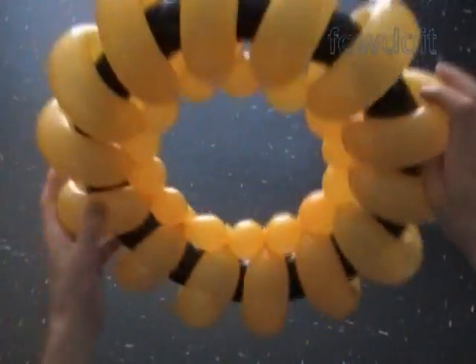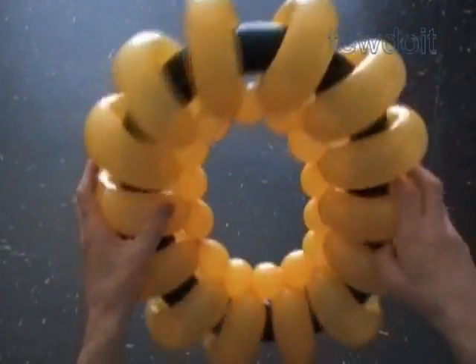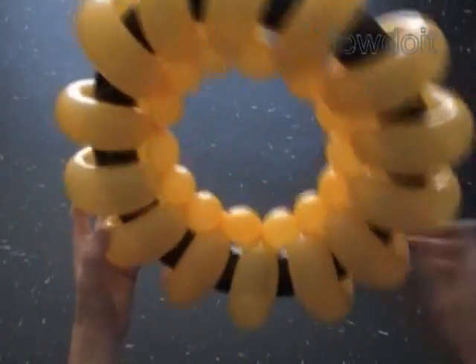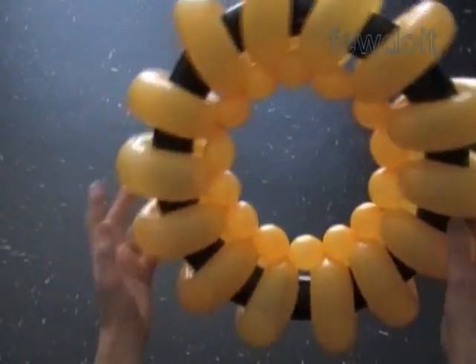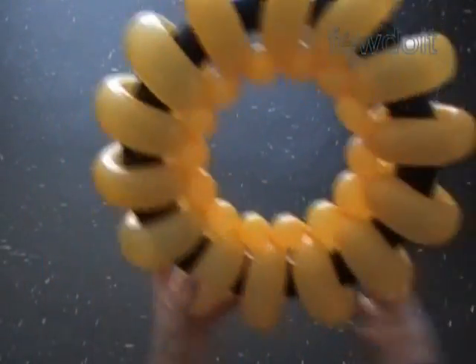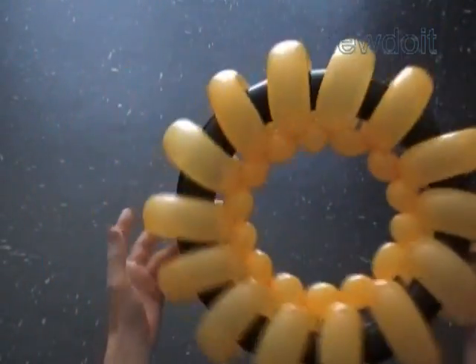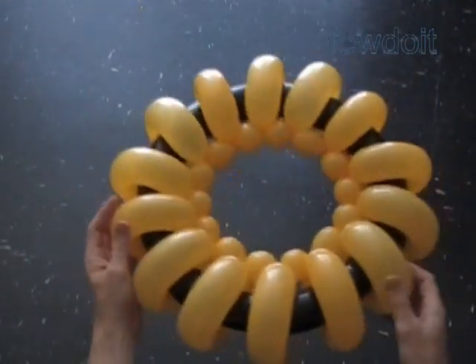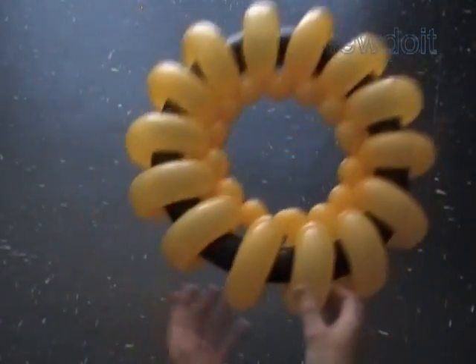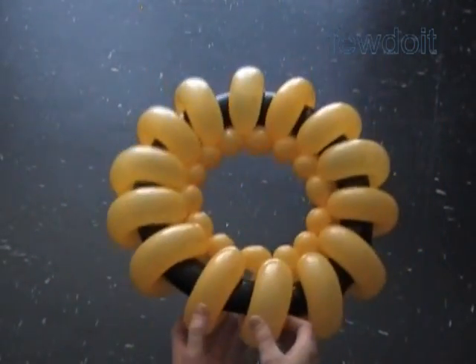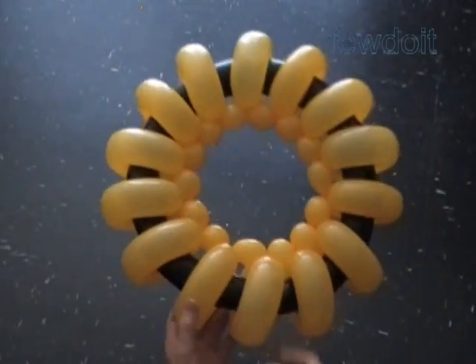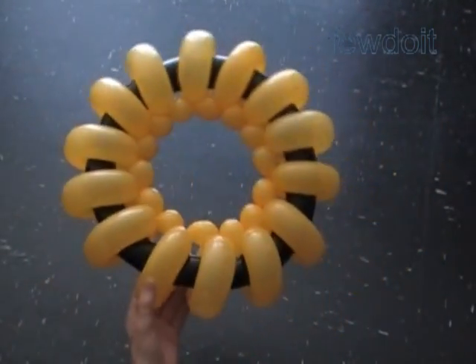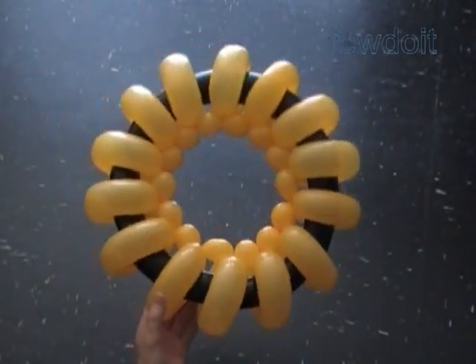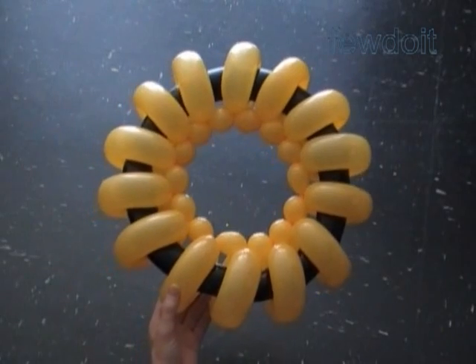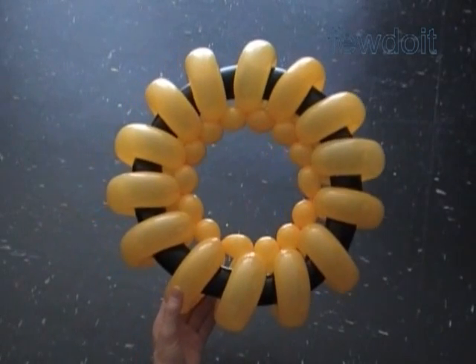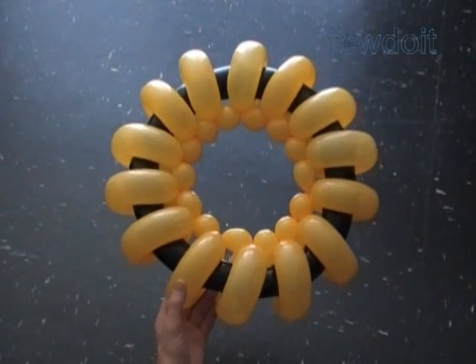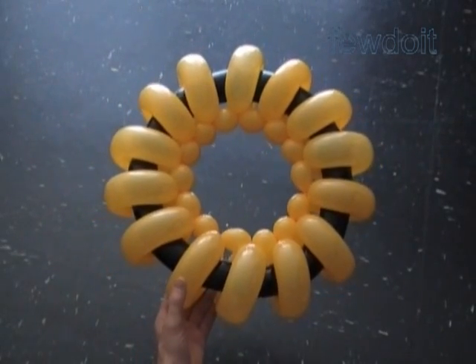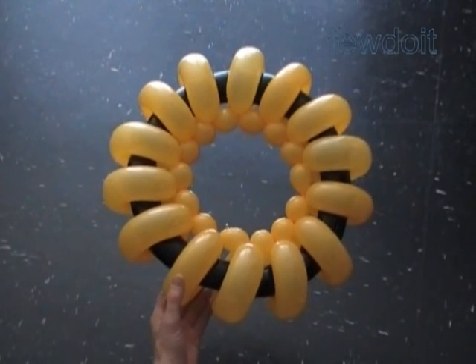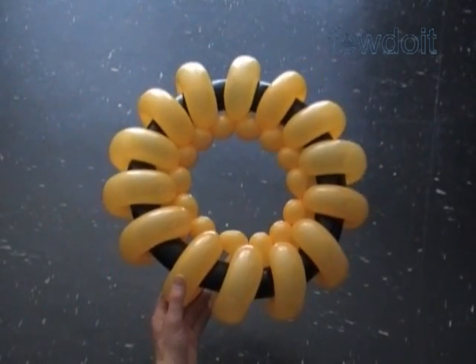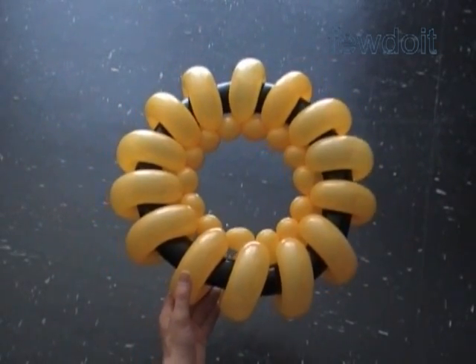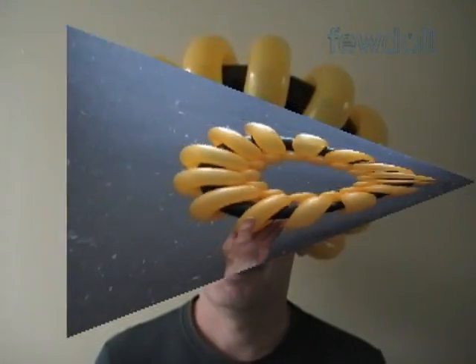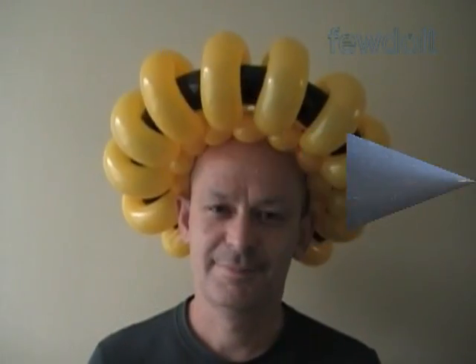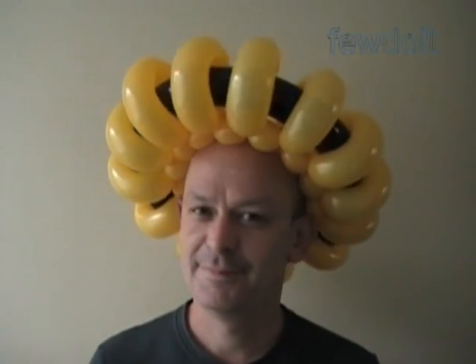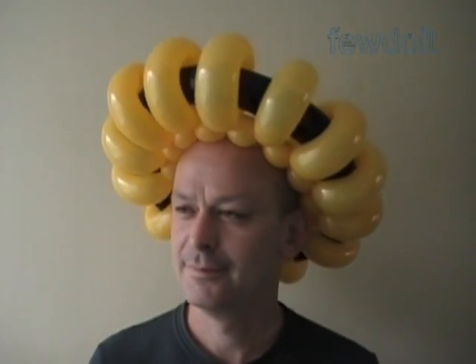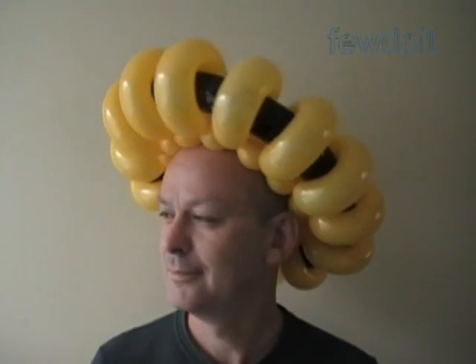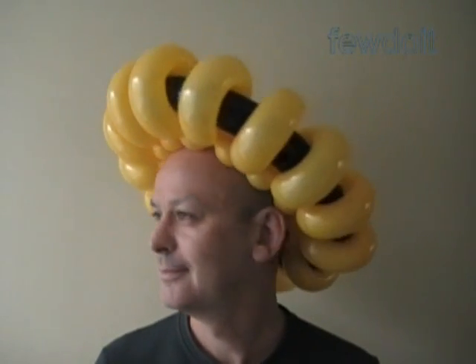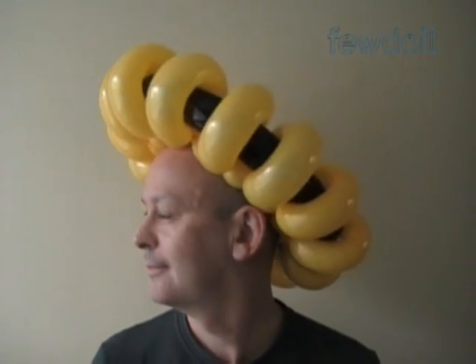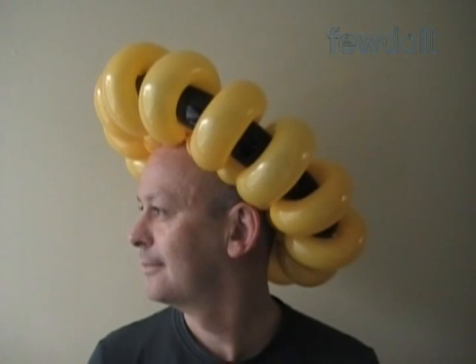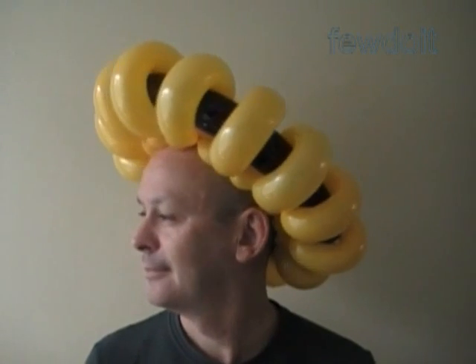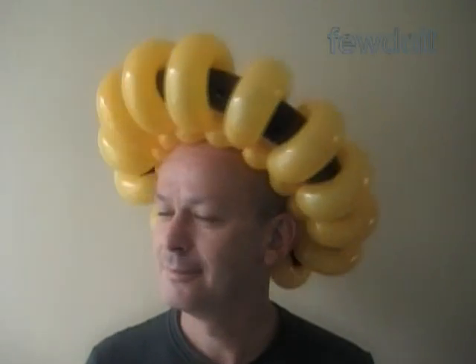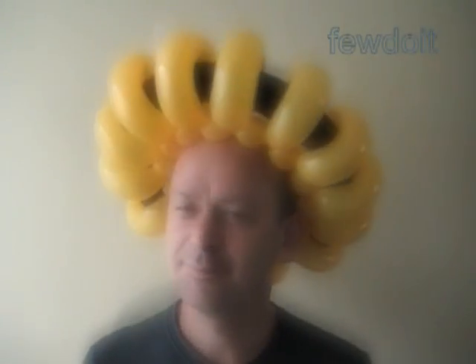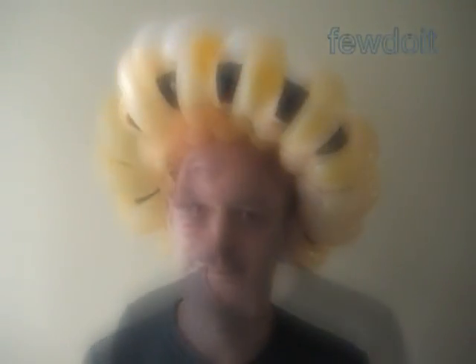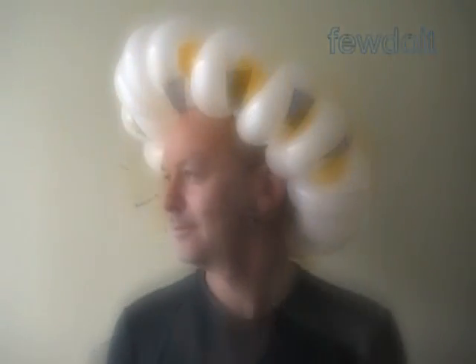Instead of yellow, we can use black balloons to make full-size wheels for your car. Here is an example of white and yellow.